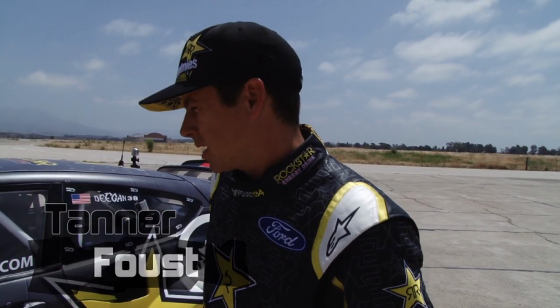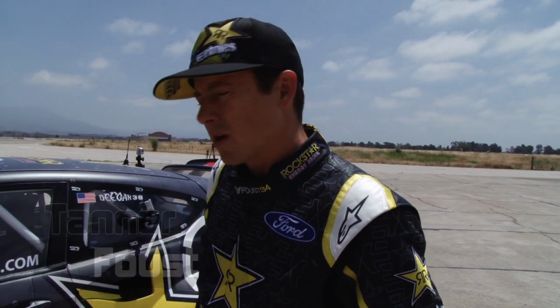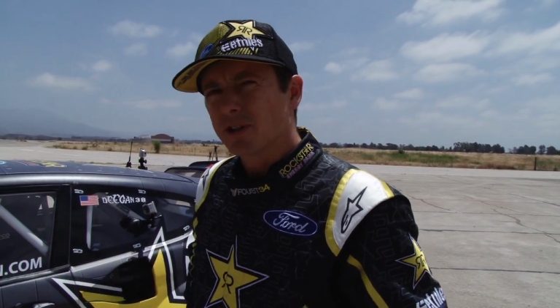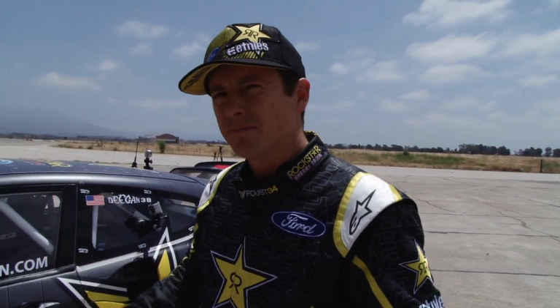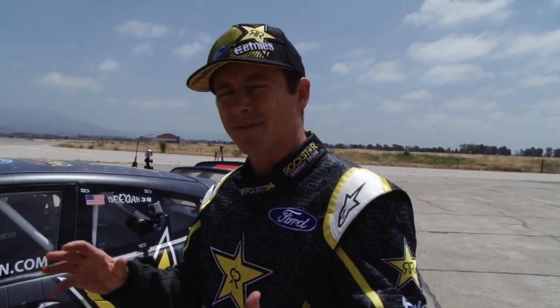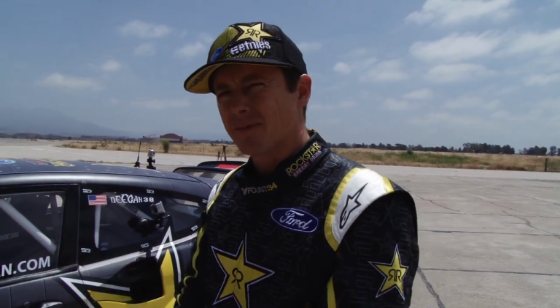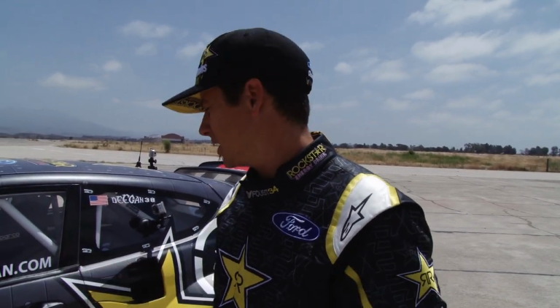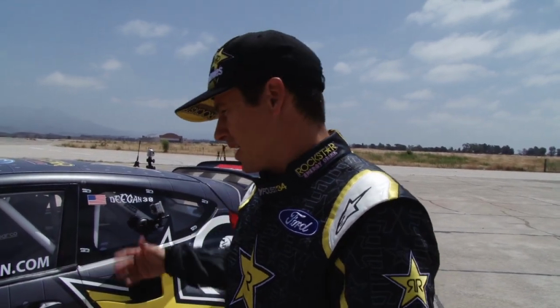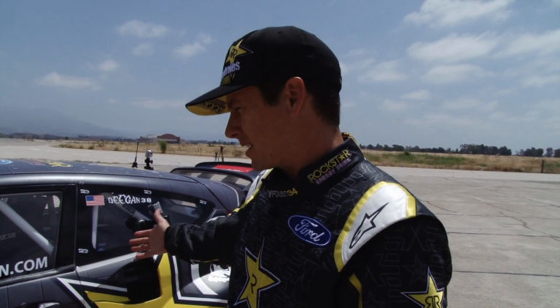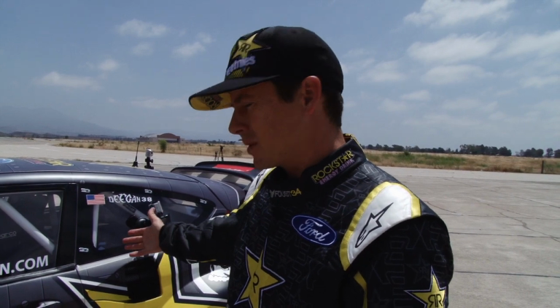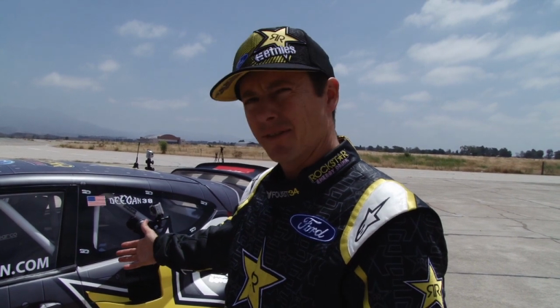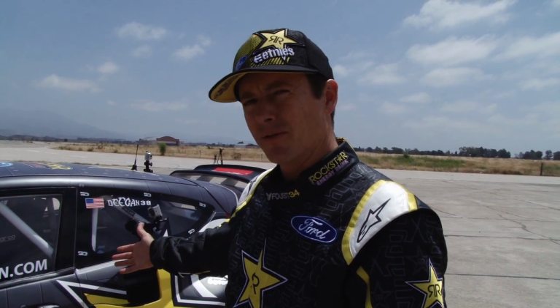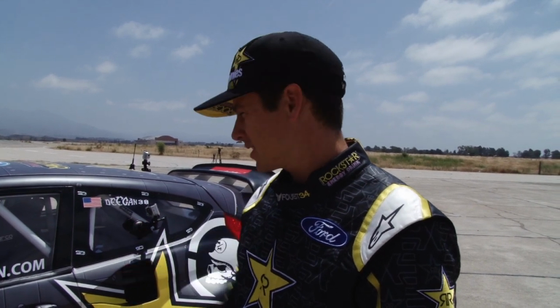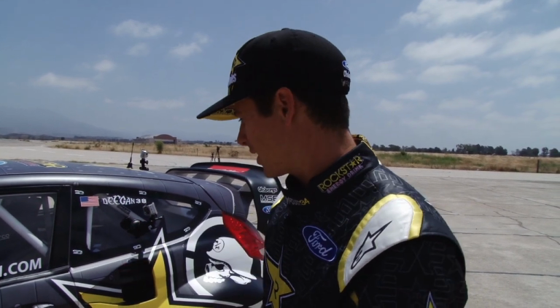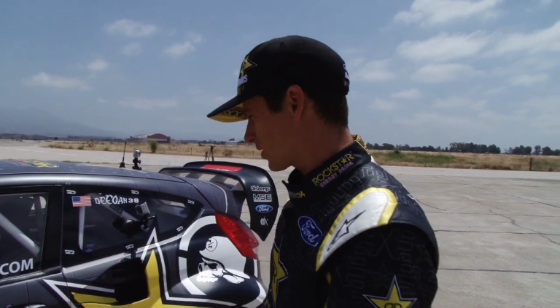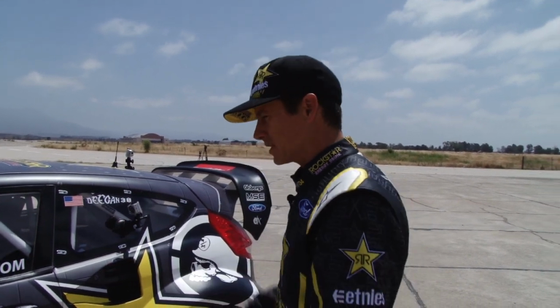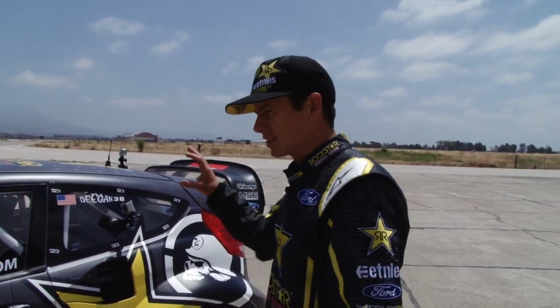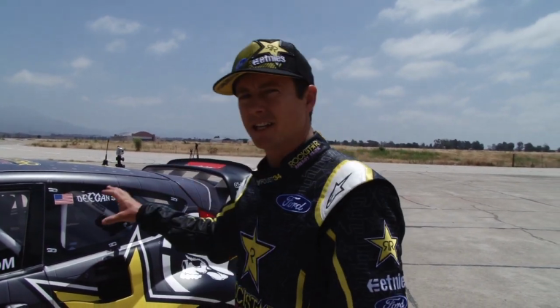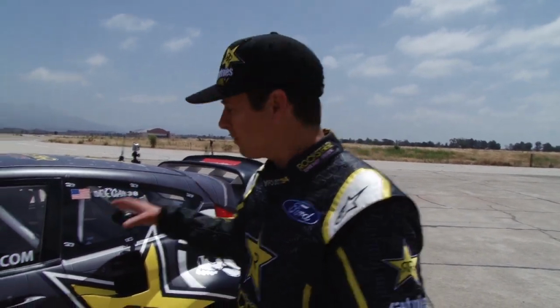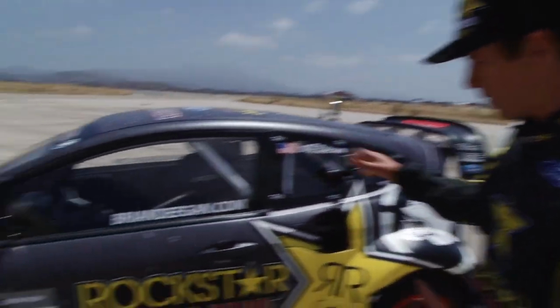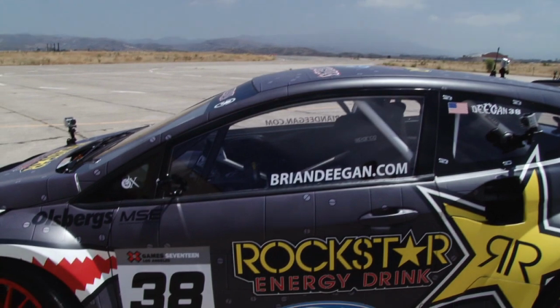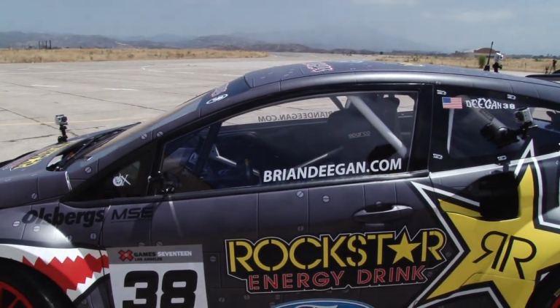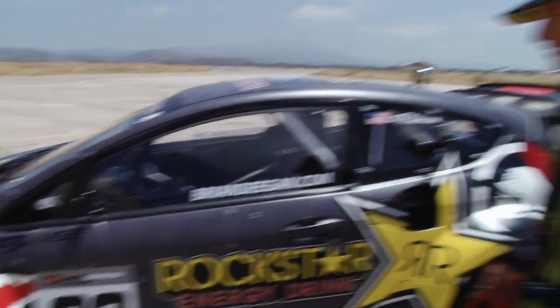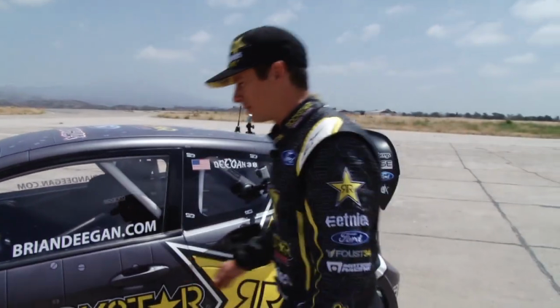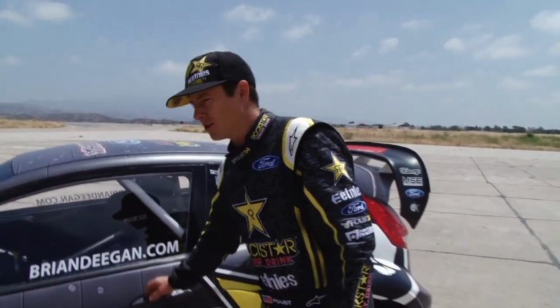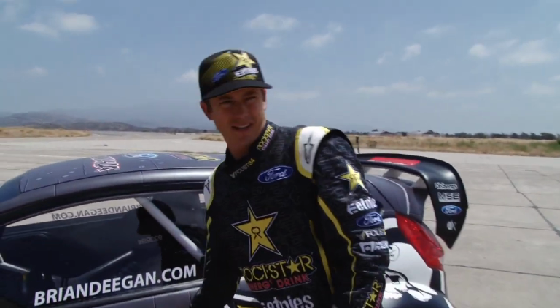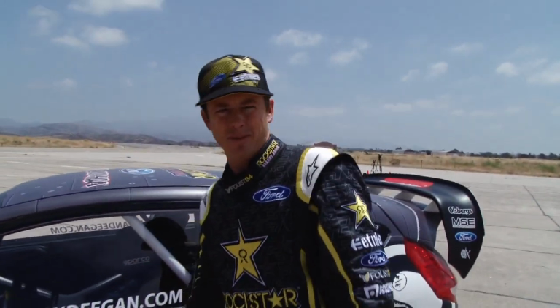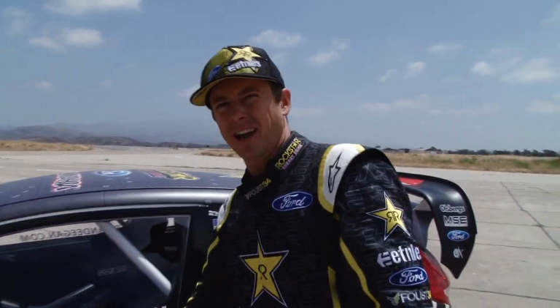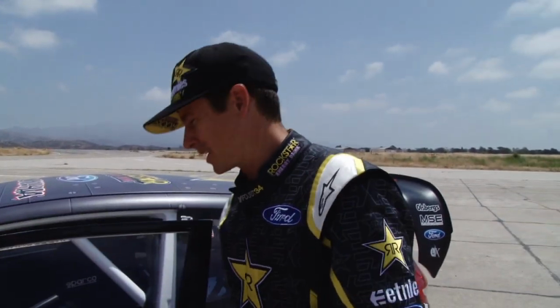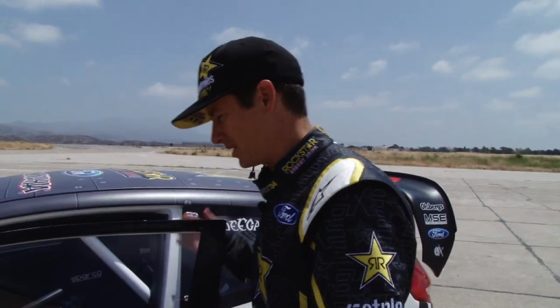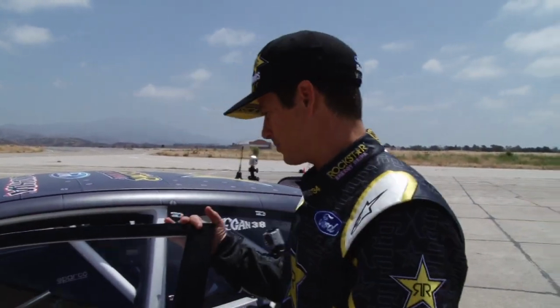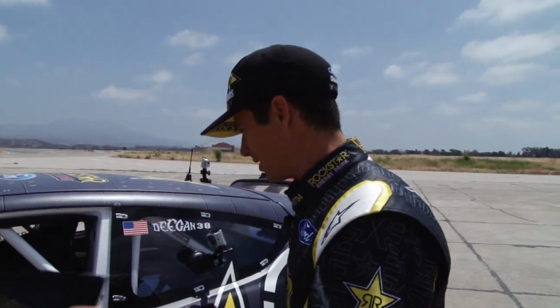We're out at El Toro testing for XCM17. This is the 2011 Ford Fiesta Rallycross car — this is actually Deegan's car. We're both in the same Rockstar family, so I think it's probably okay if I take a peek in the General's machine here.